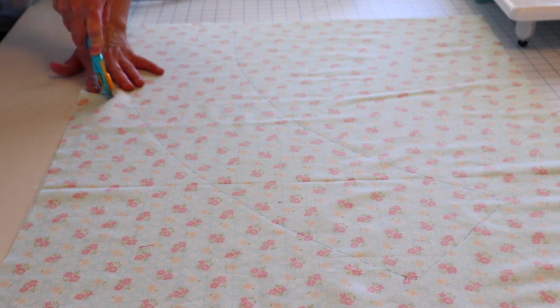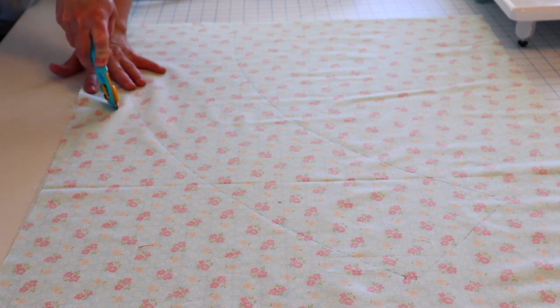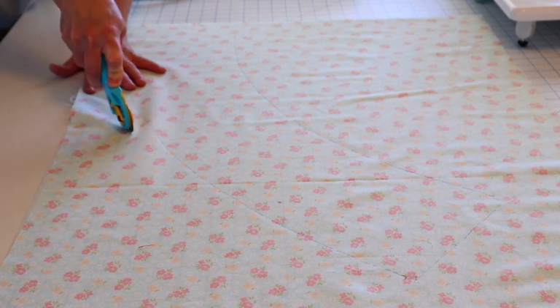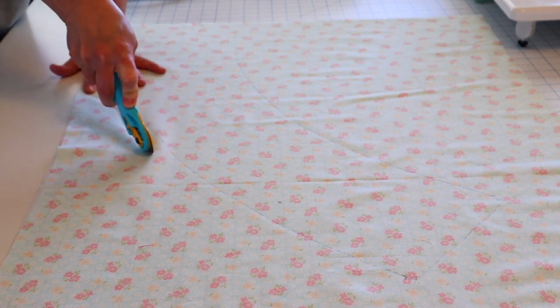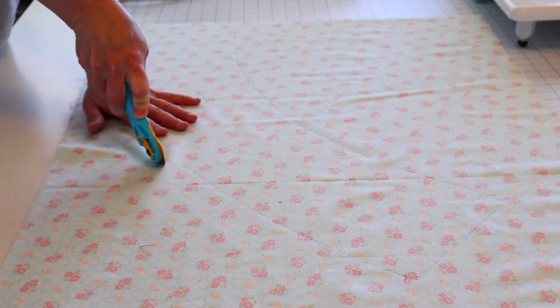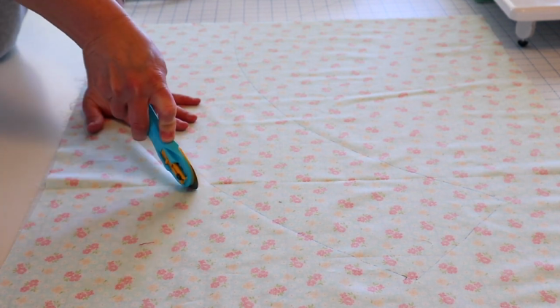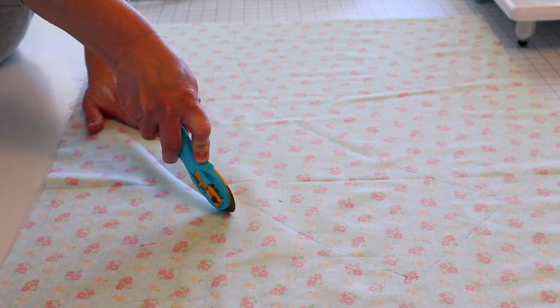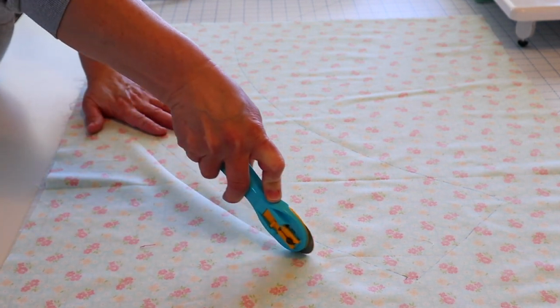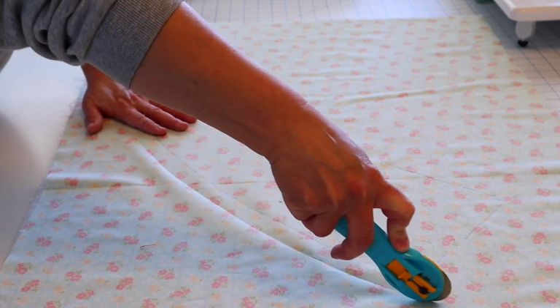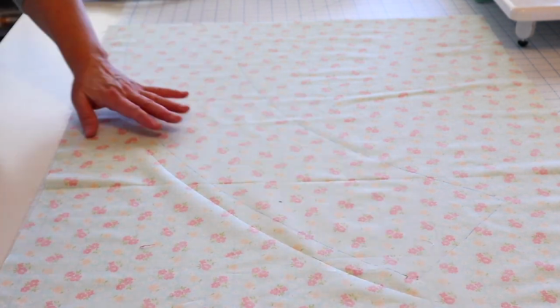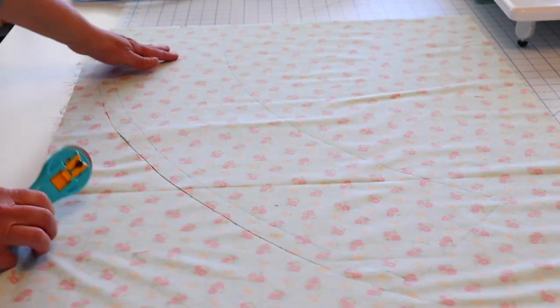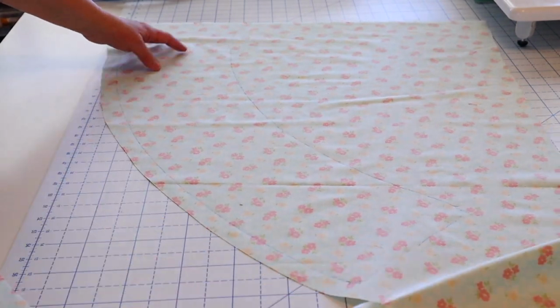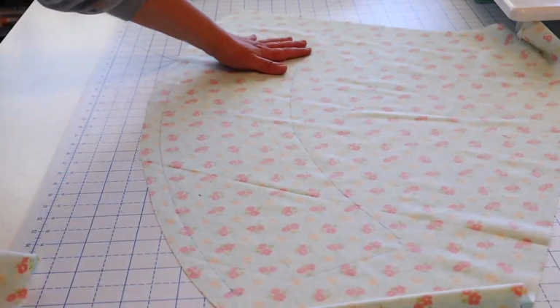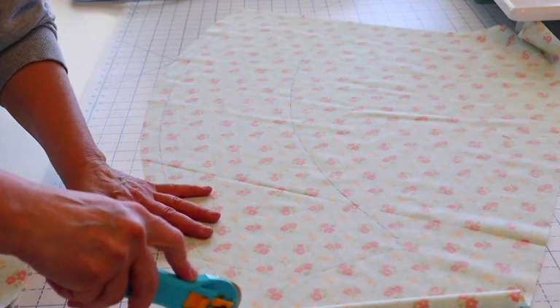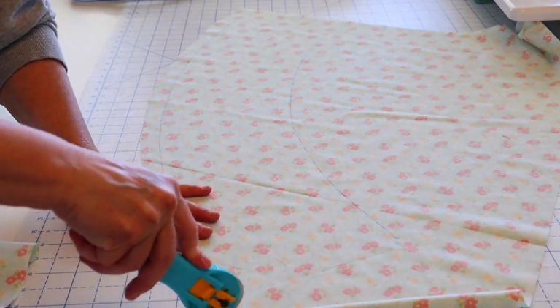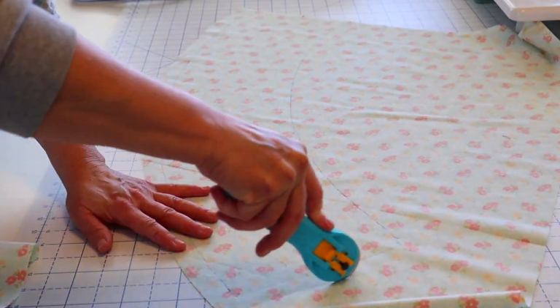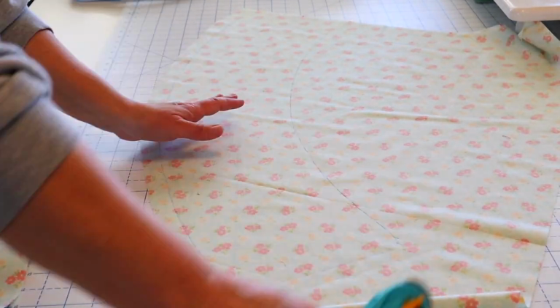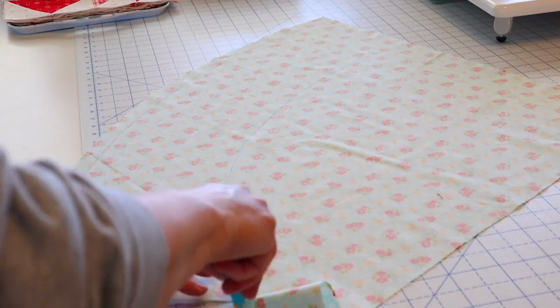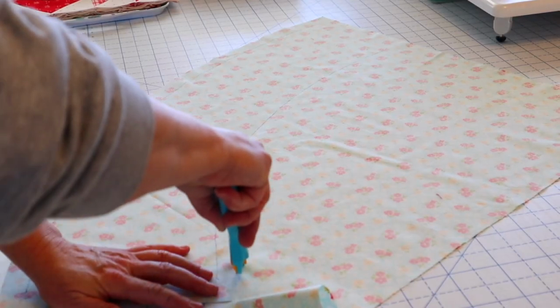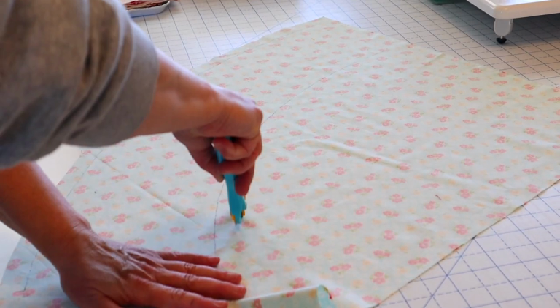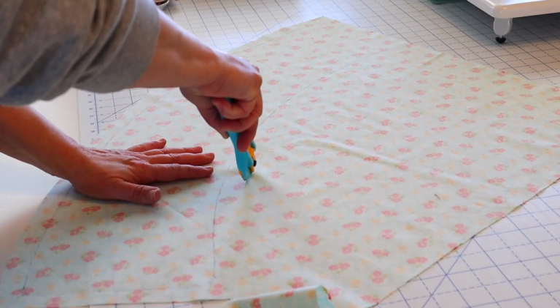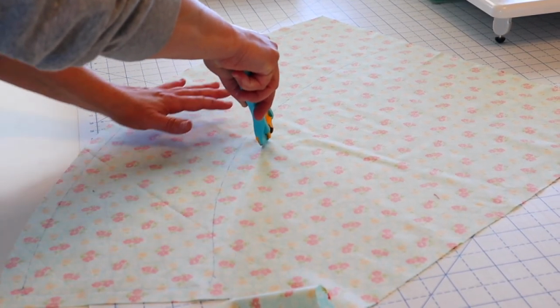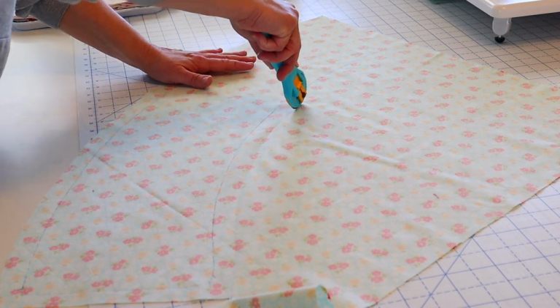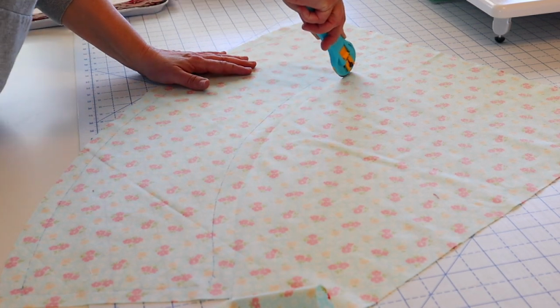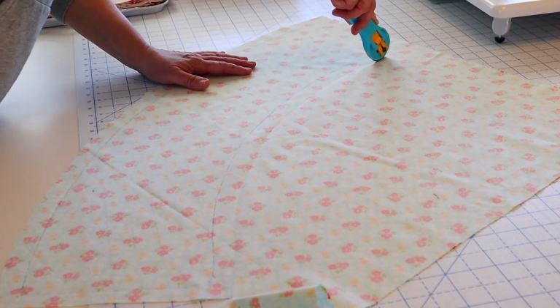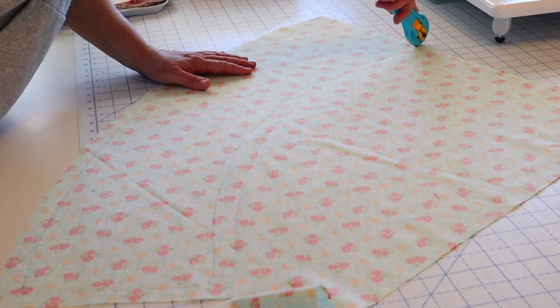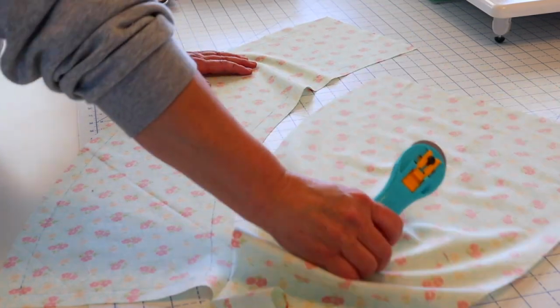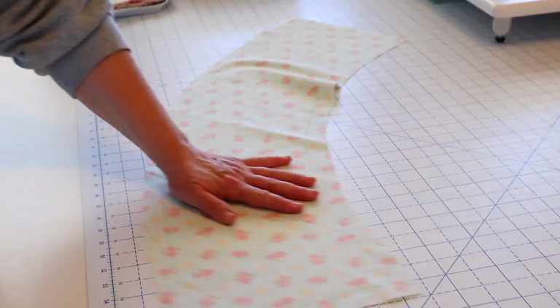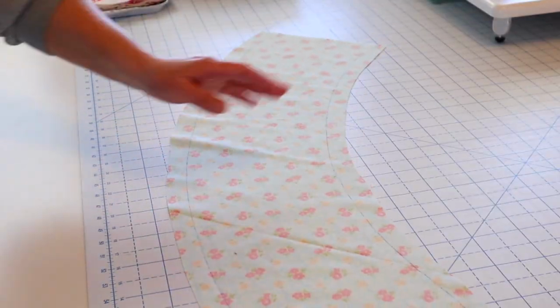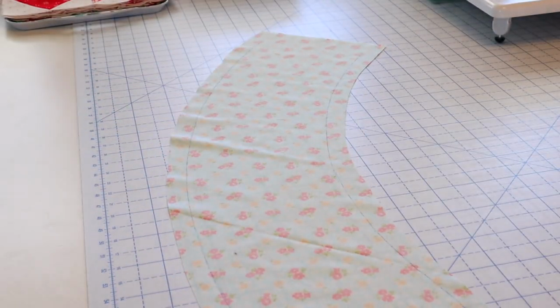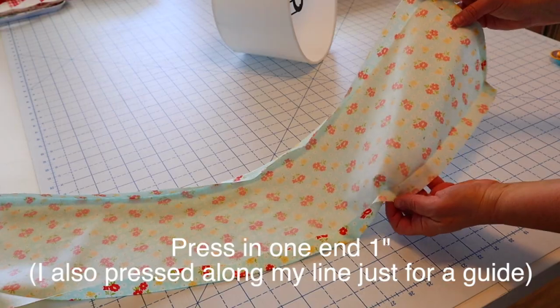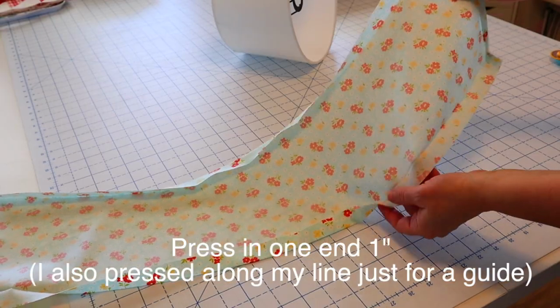Next we're going to take our rotary trimmer and trim along that edge, leaving yourself about a half to one inch of extra fabric outside of your drawn line. You can eyeball this — you don't need to be super specific with it. And here we have our perfect template.